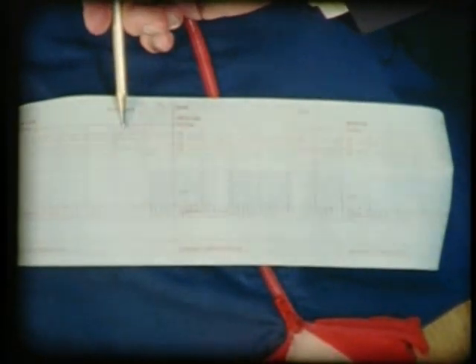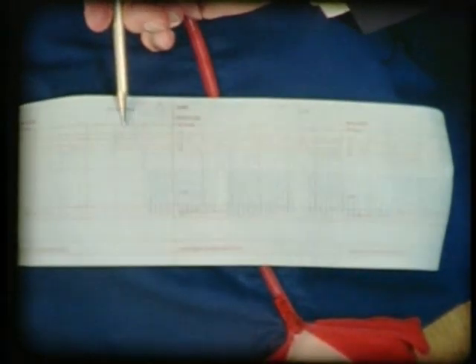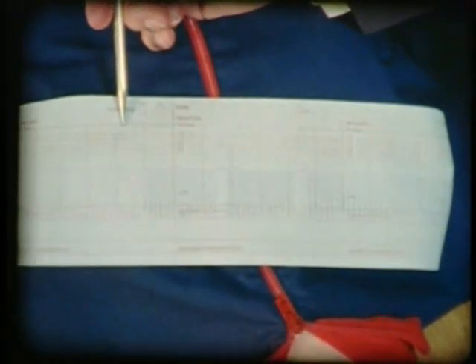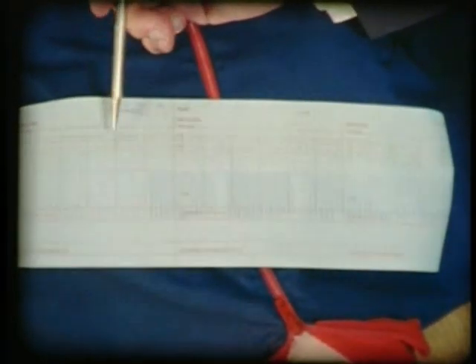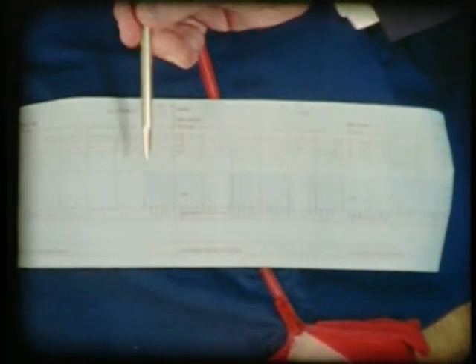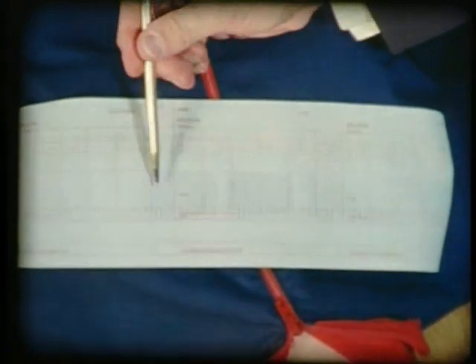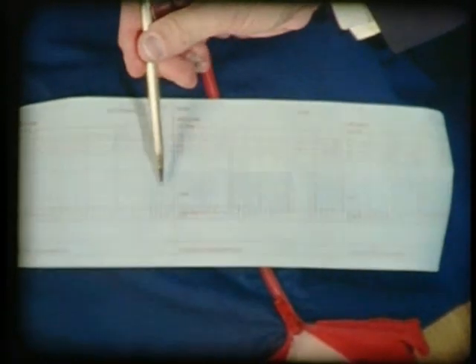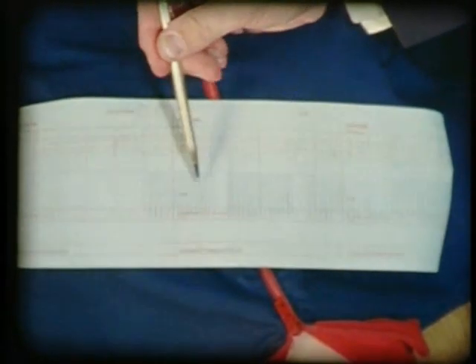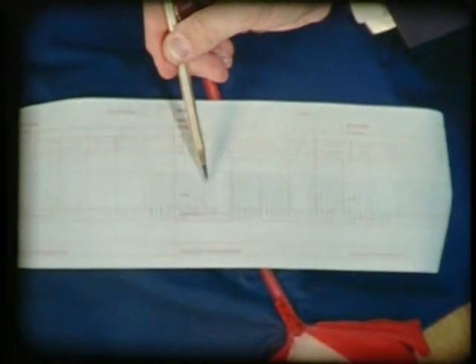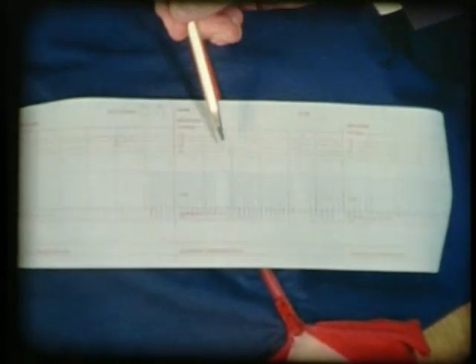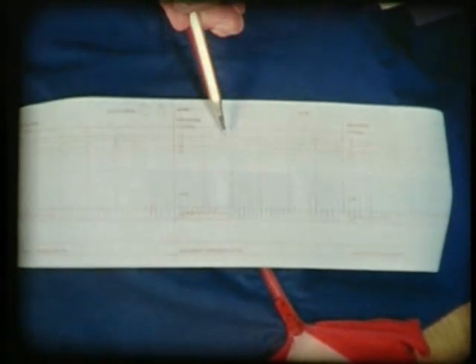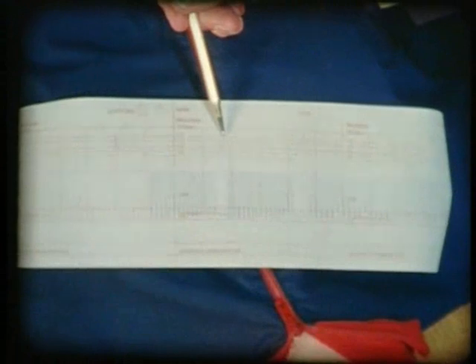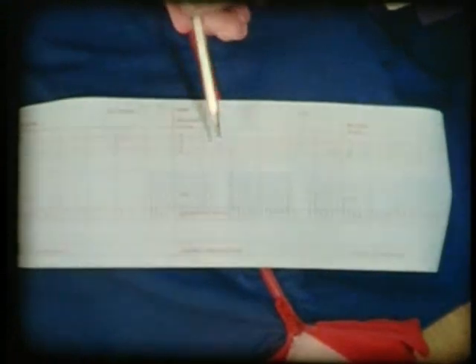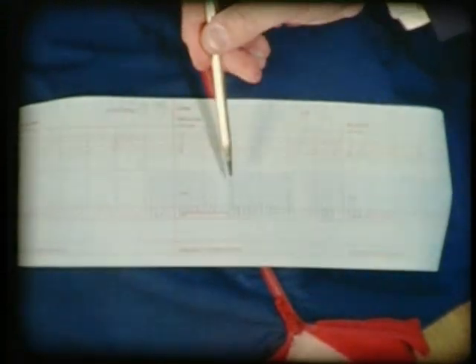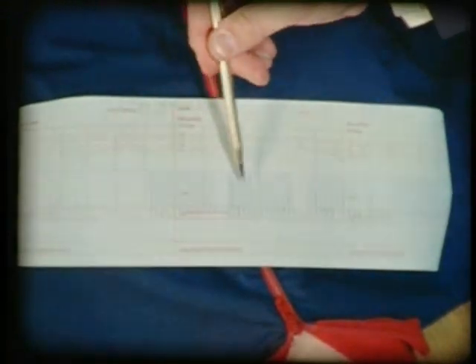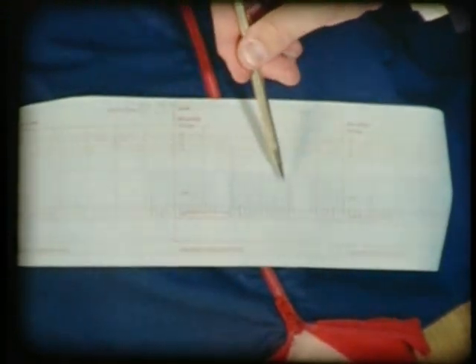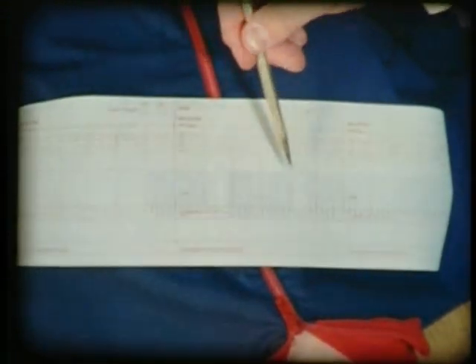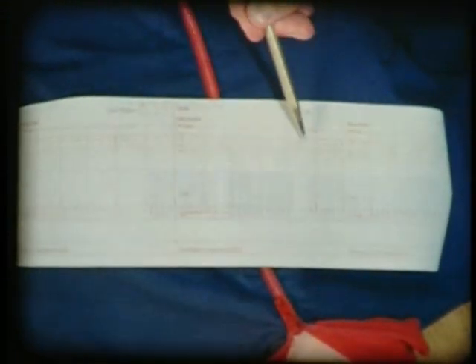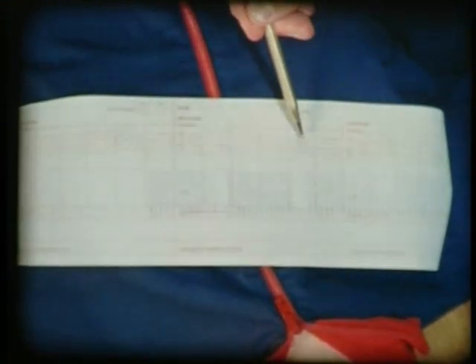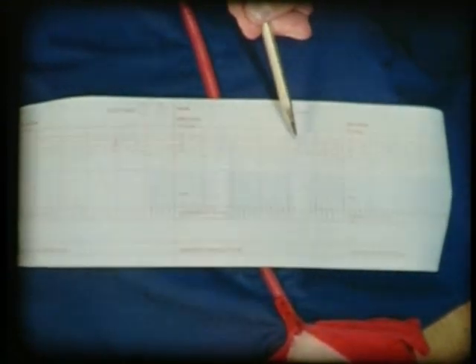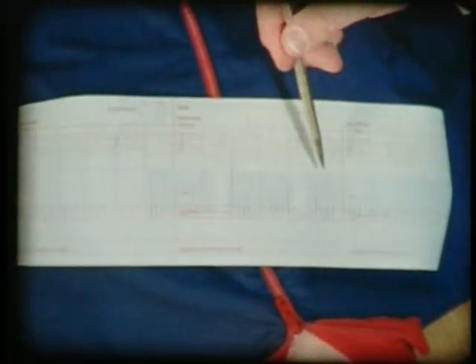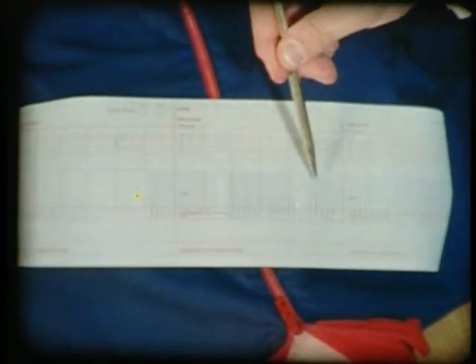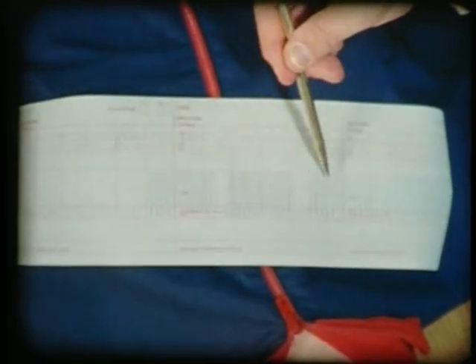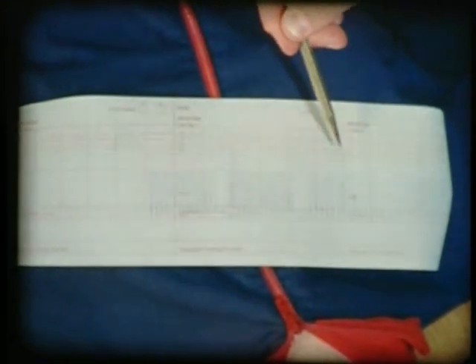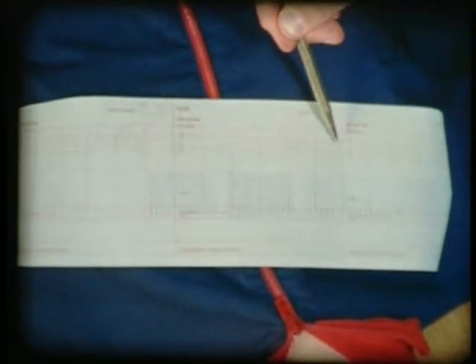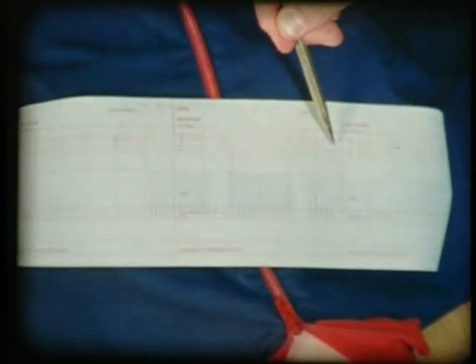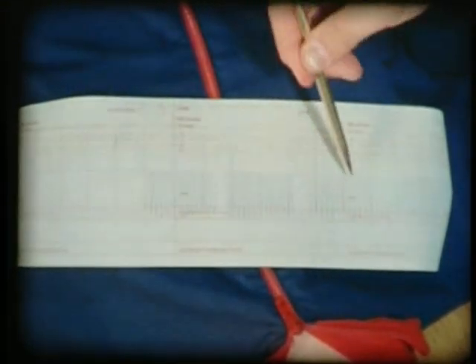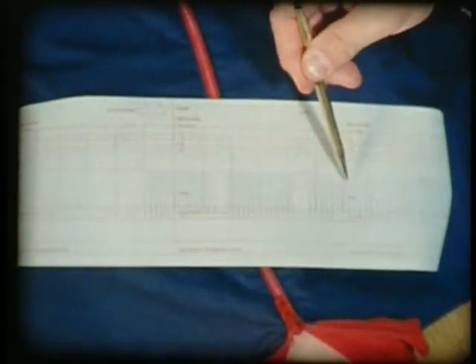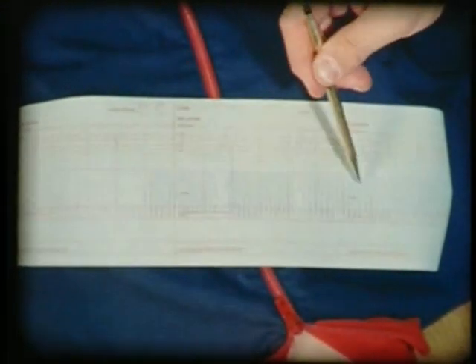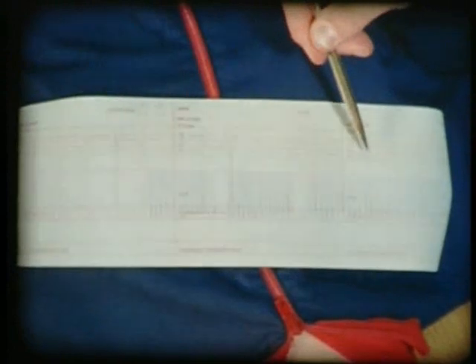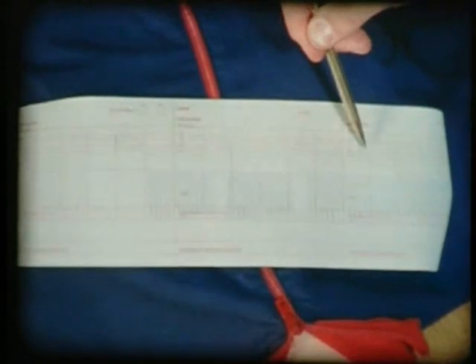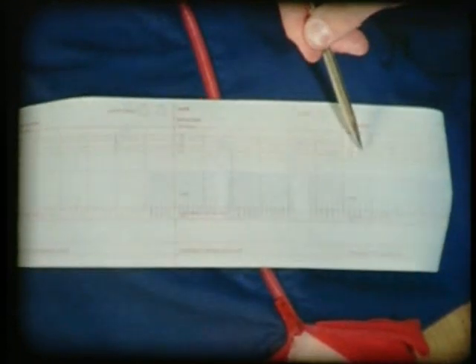The record shows the effectiveness of four quick breaths, correct 15 to 2 one-rescuer CPR, and 5 to 1 two-rescuer CPR.